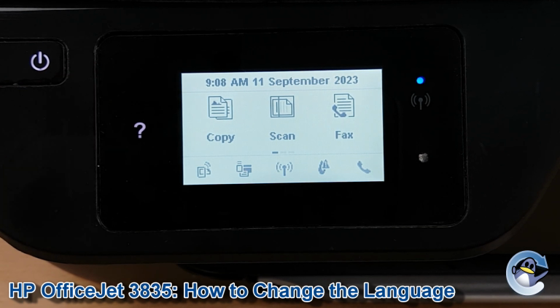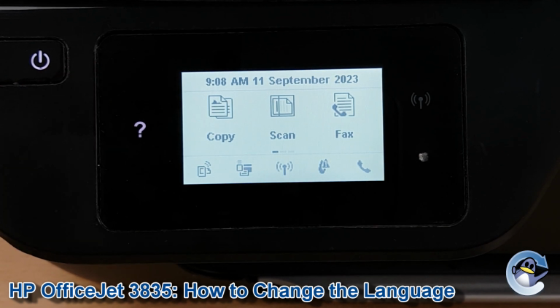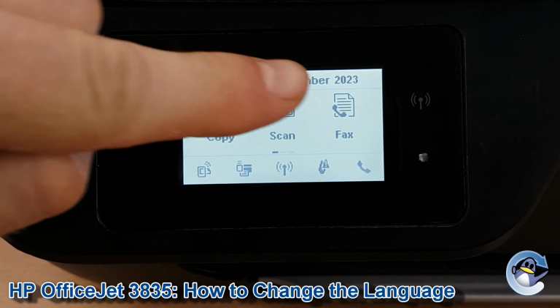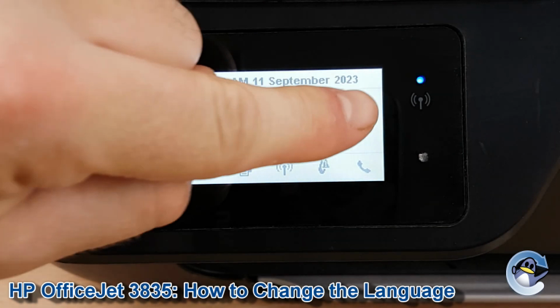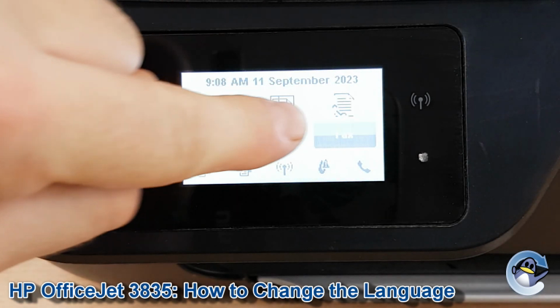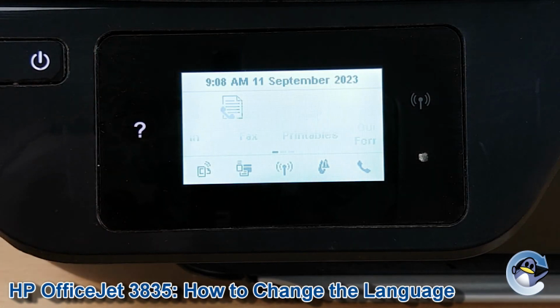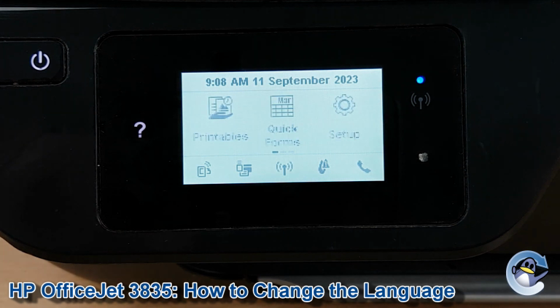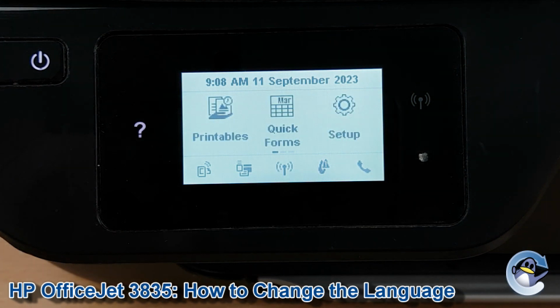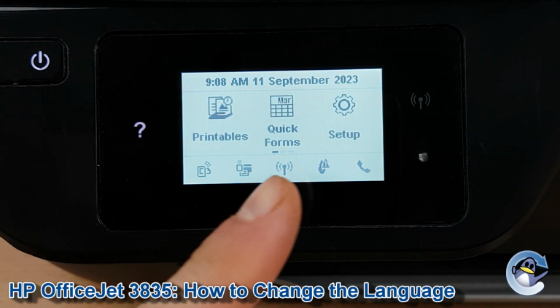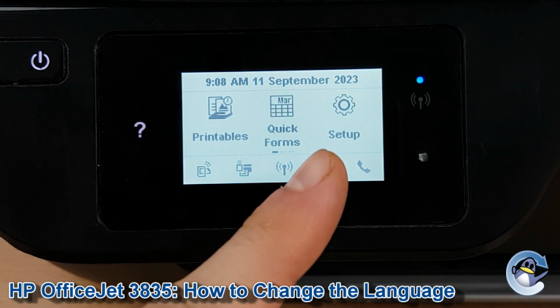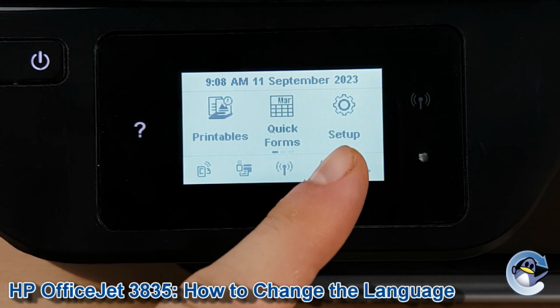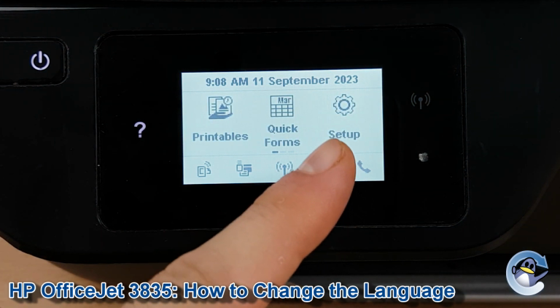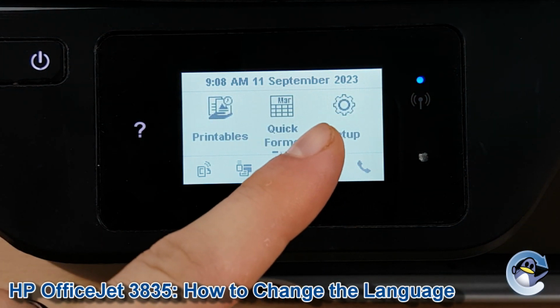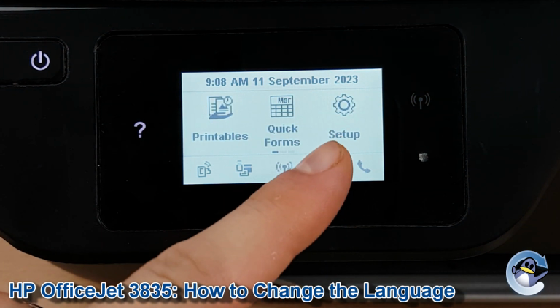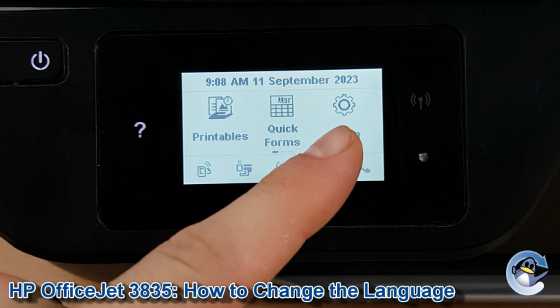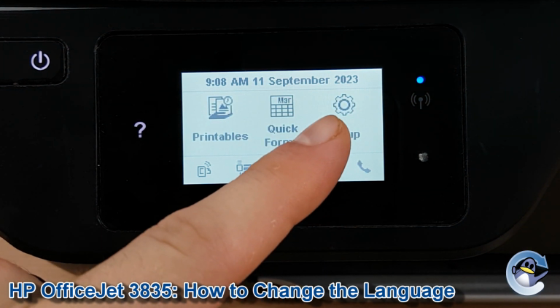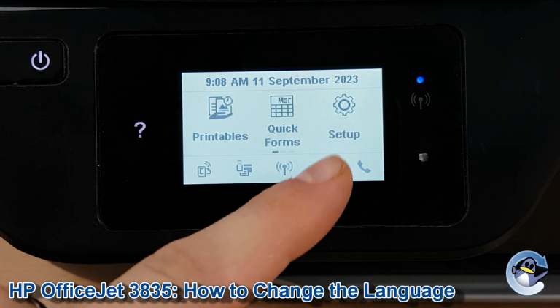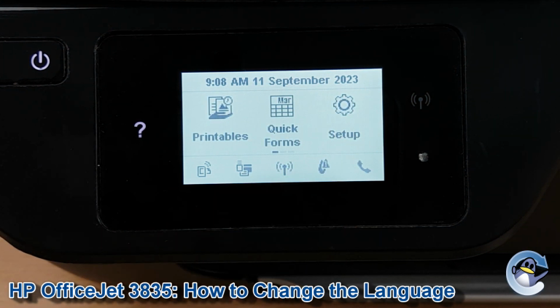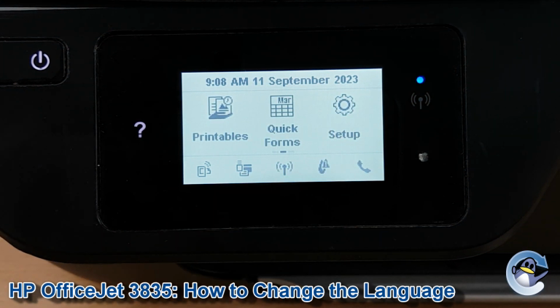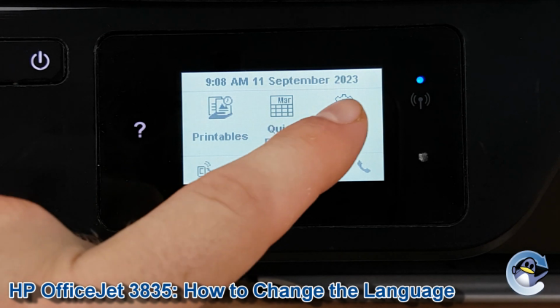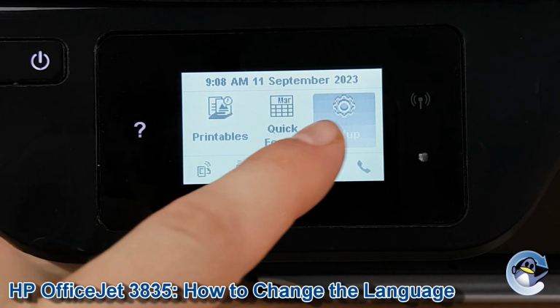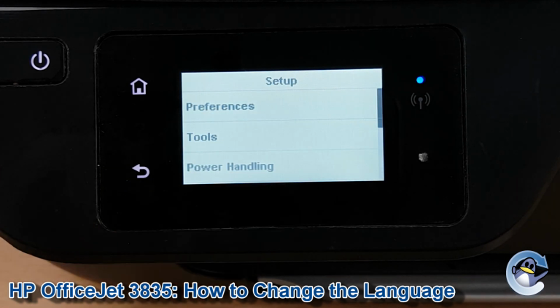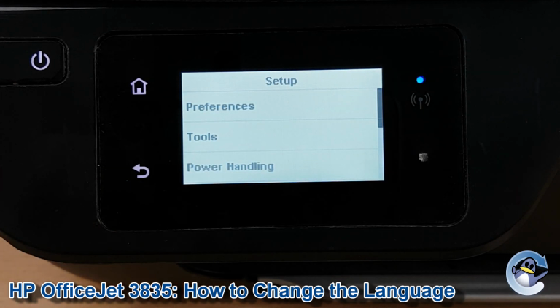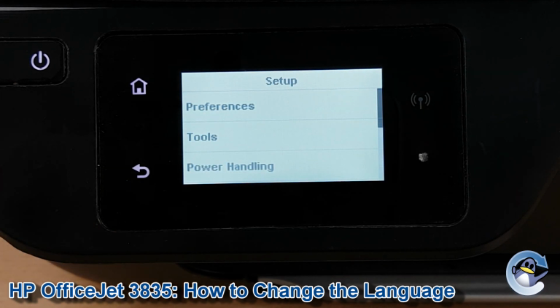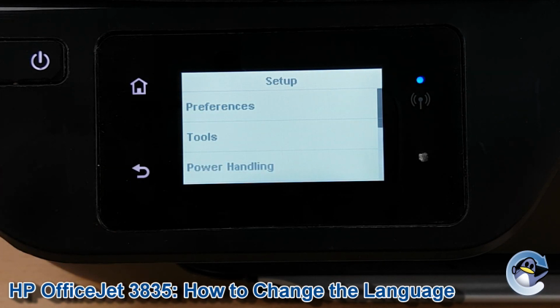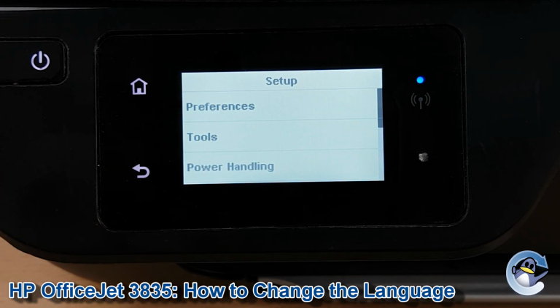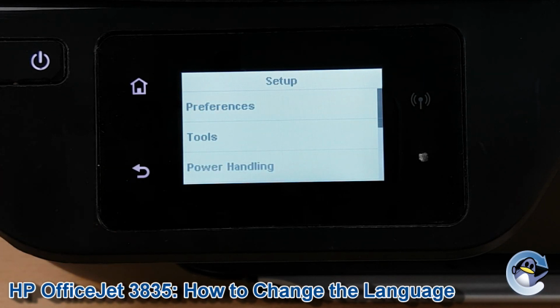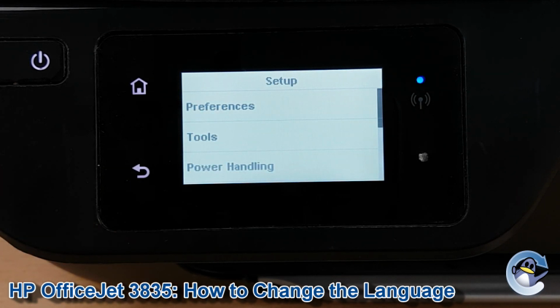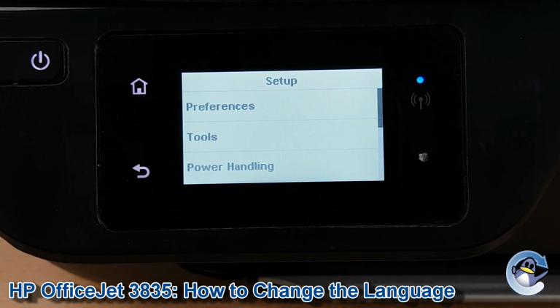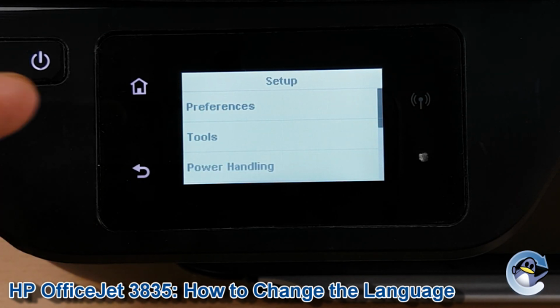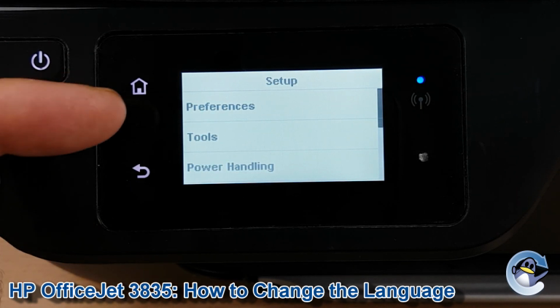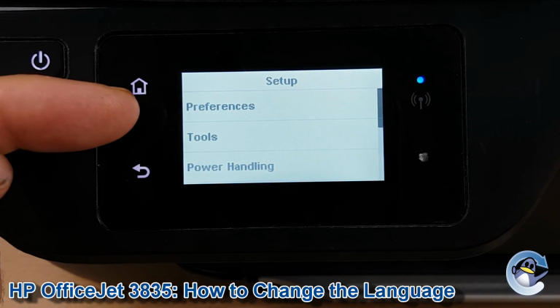We drag the screen across once until Setup is exposed. Setup is shown by this cog symbol, and once we're in there we need to go into Preferences, which is the very top option.